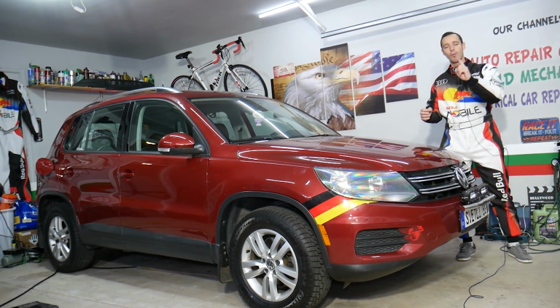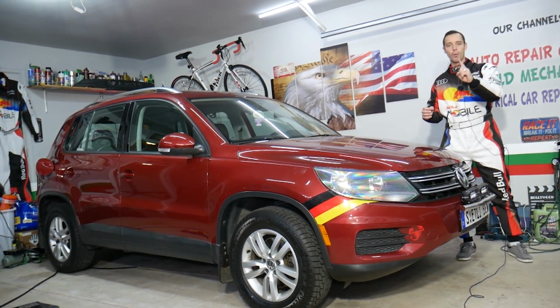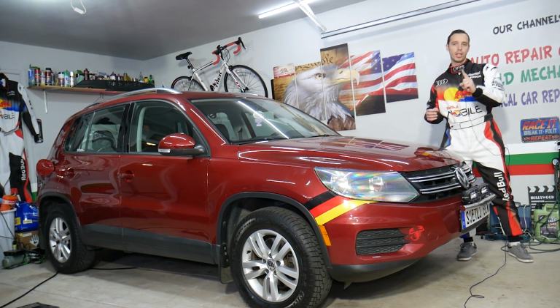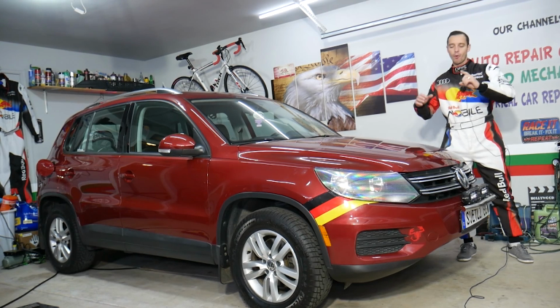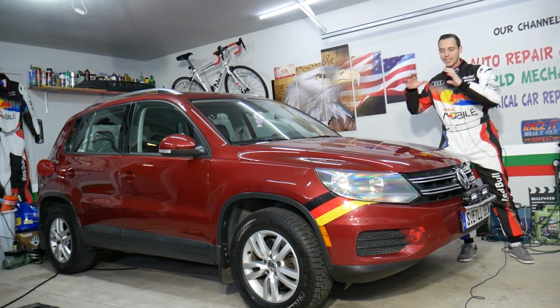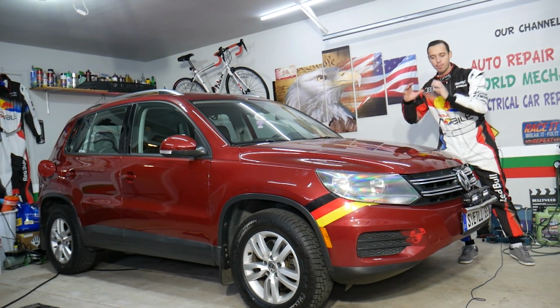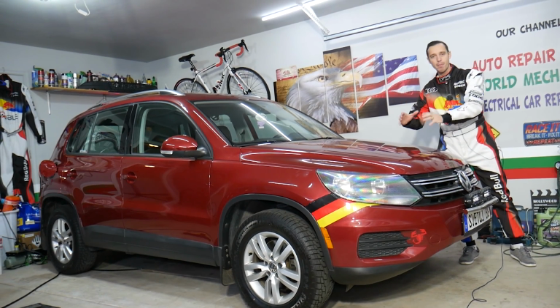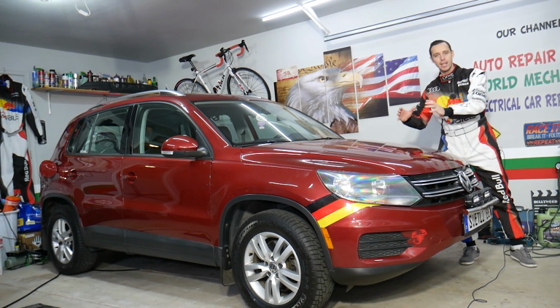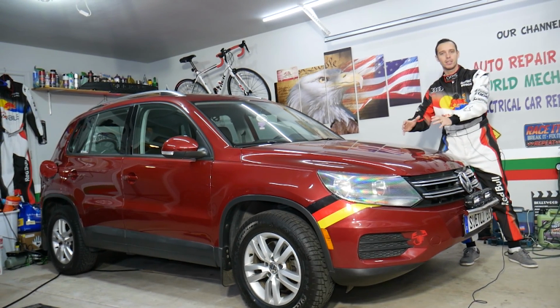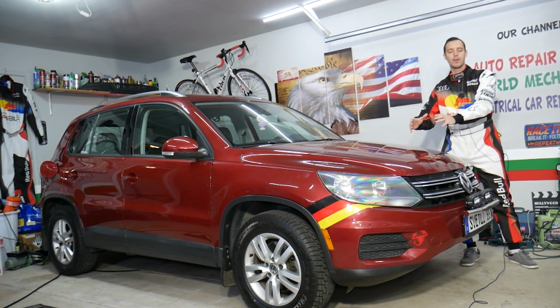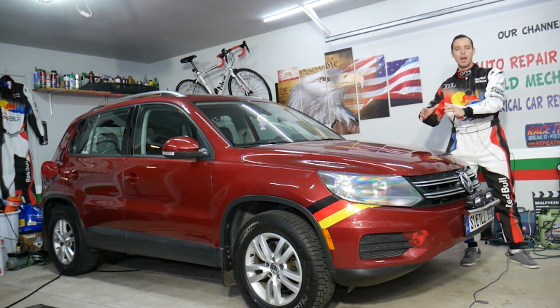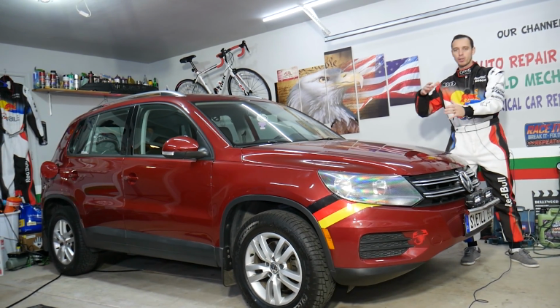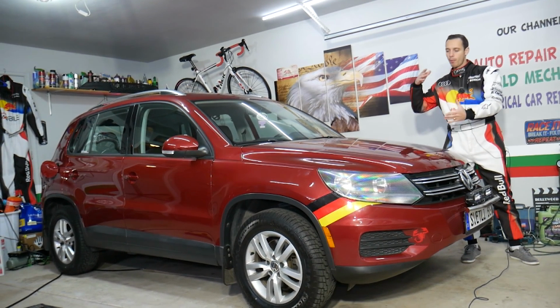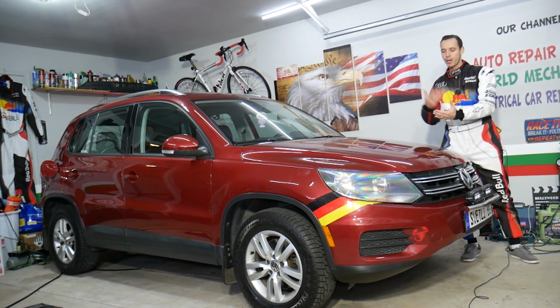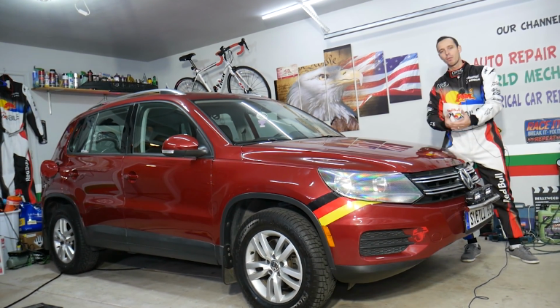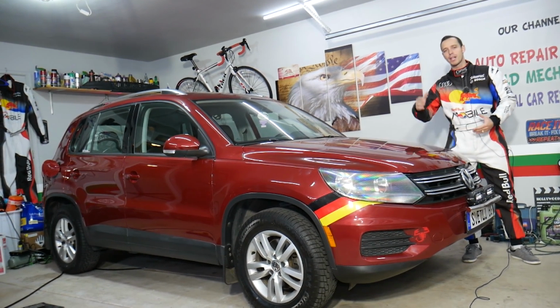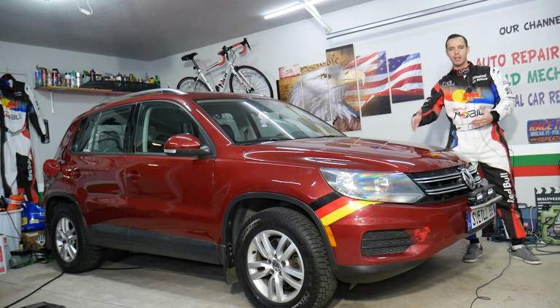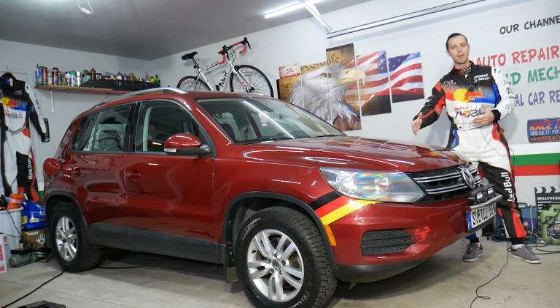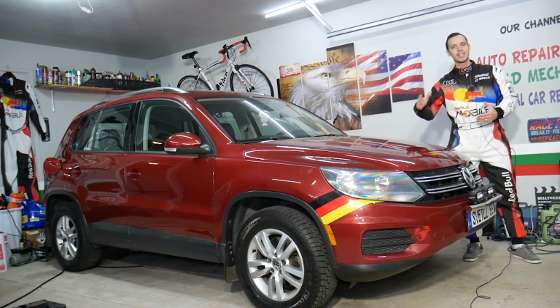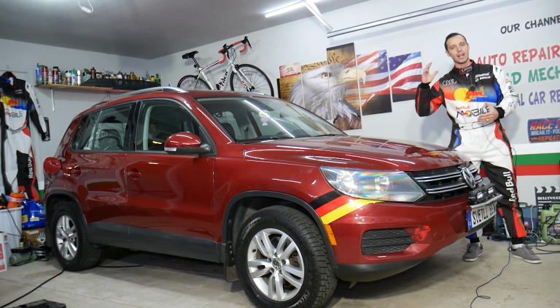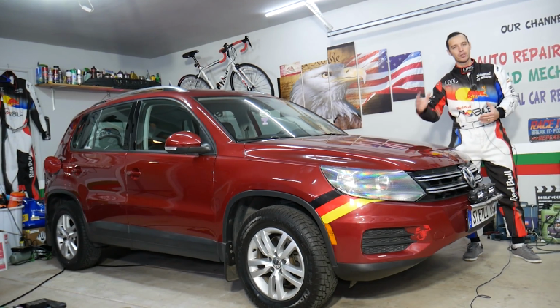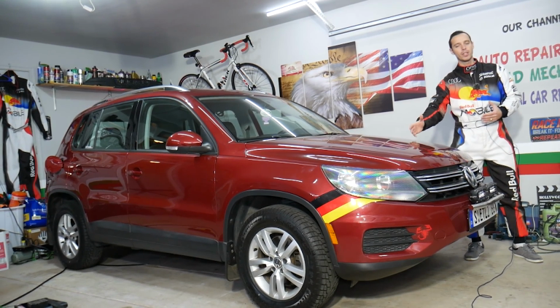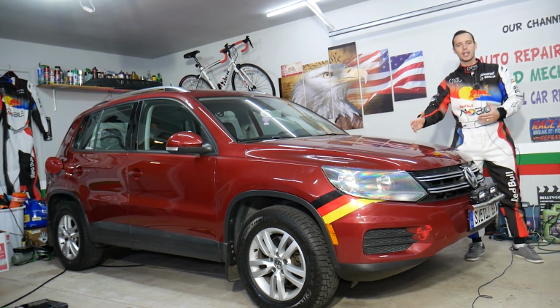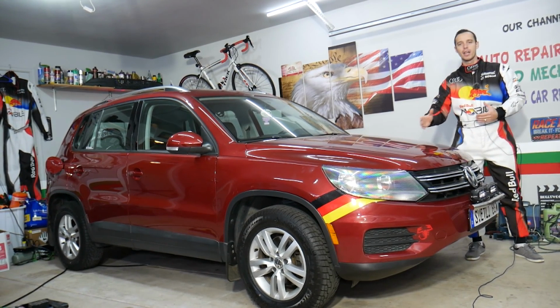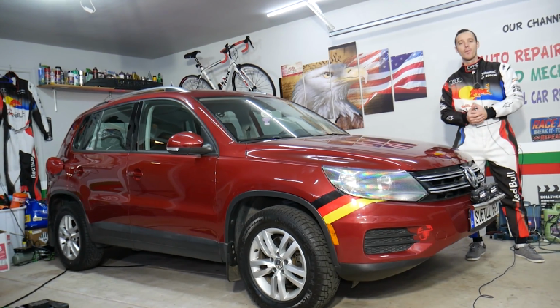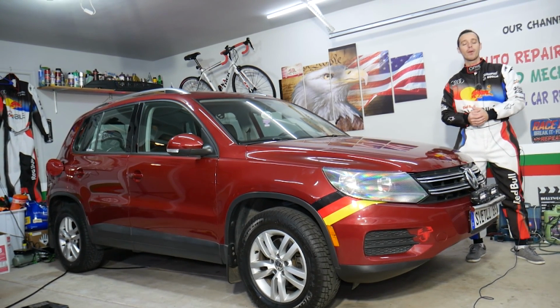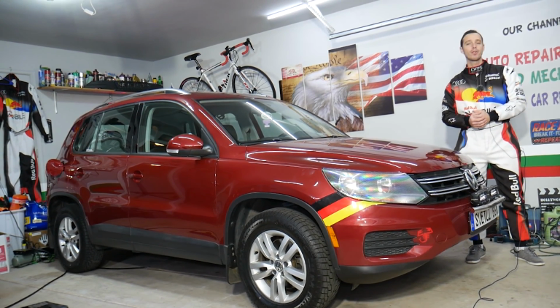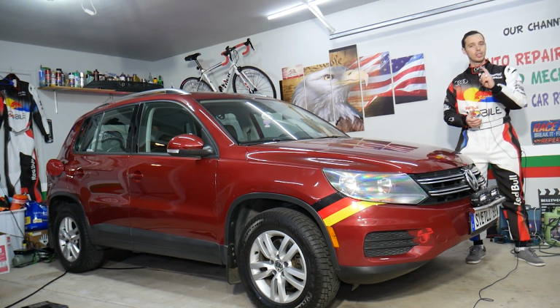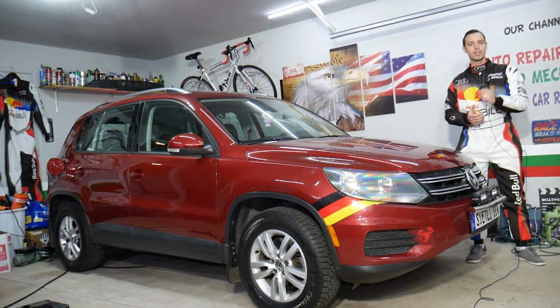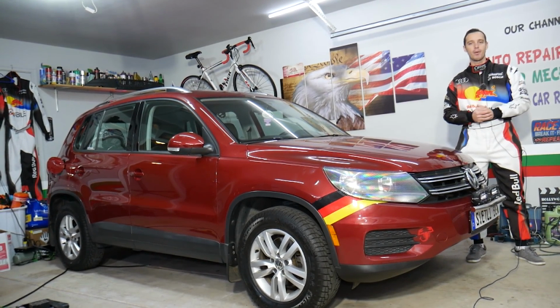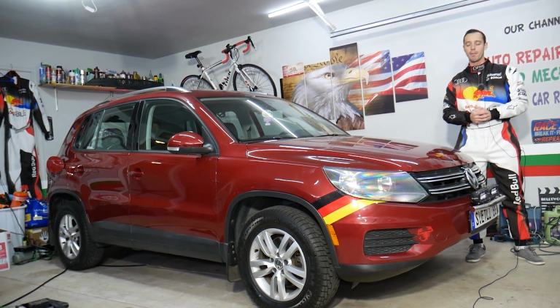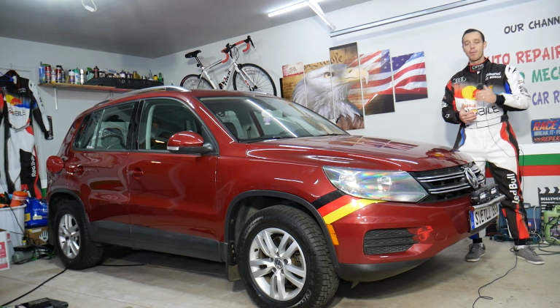We'll explain the simple thing that can cause that. This is the number one thing I will always check before I start putting money into this vehicle, because people spend so much money trying to replace things that are functioning correctly when all you have to do is check one simple item.